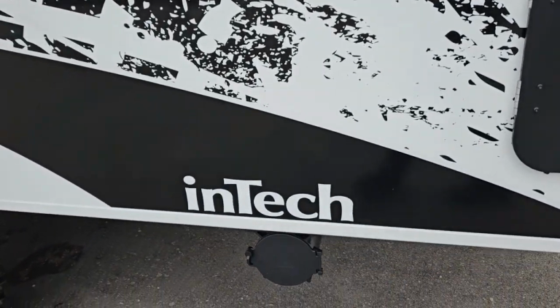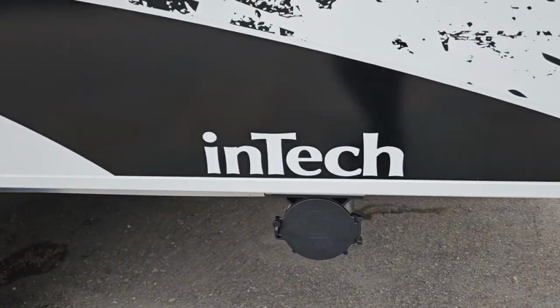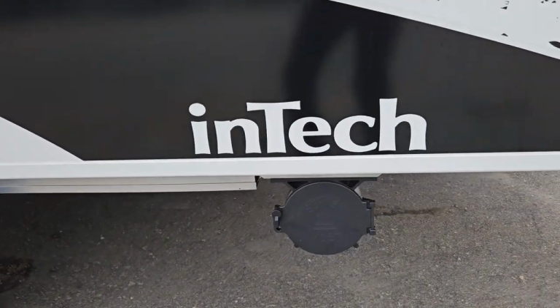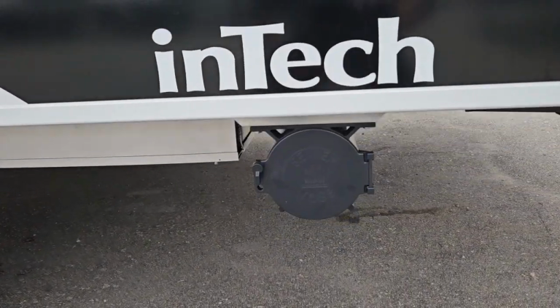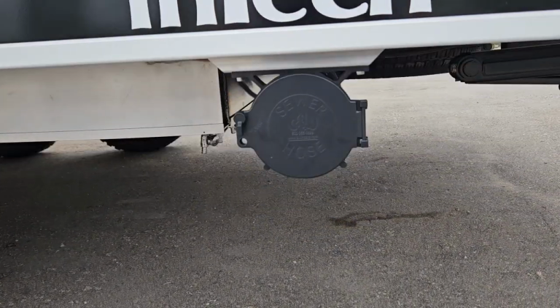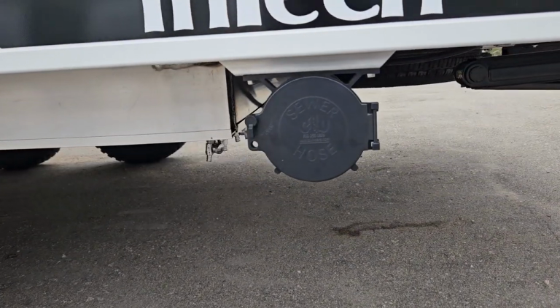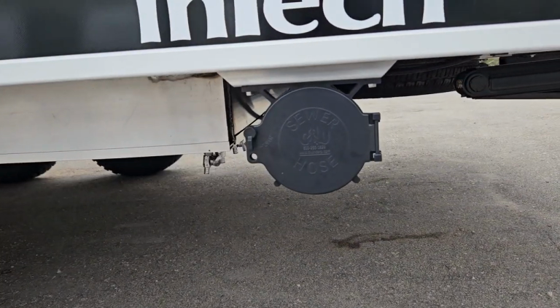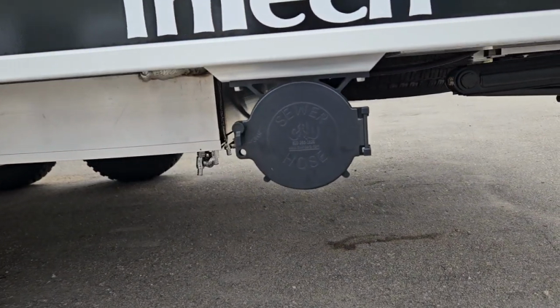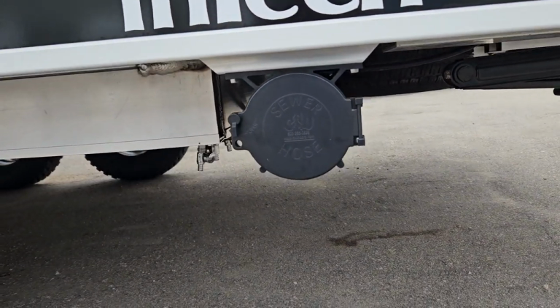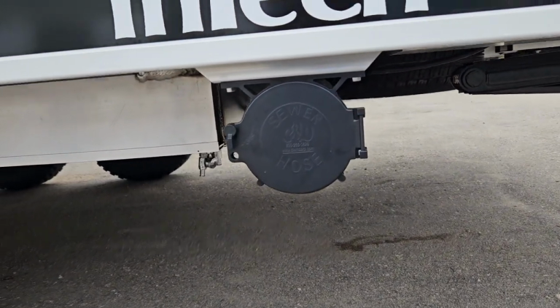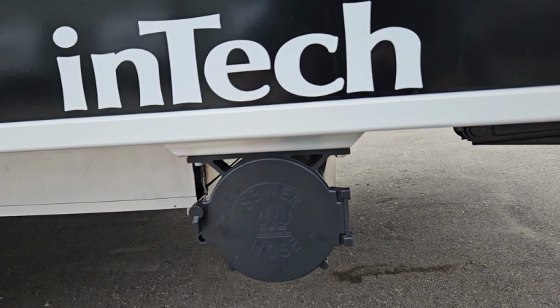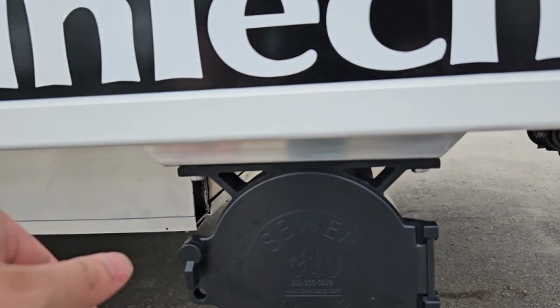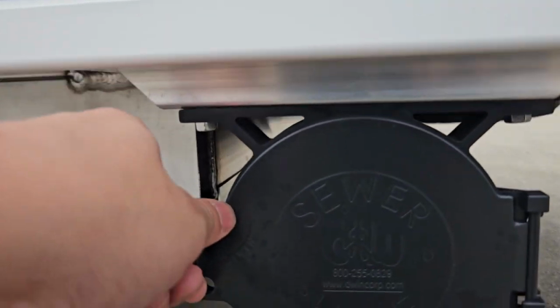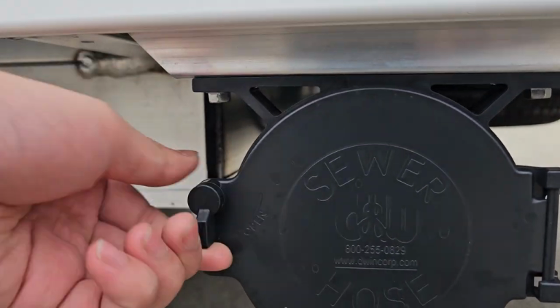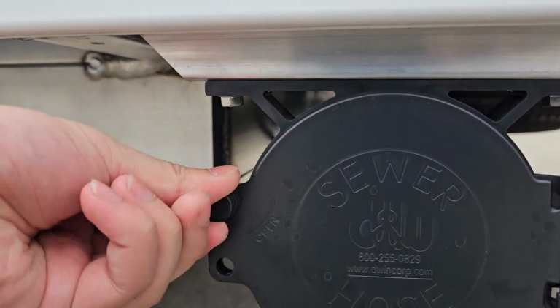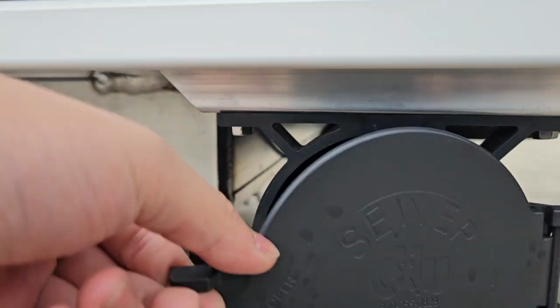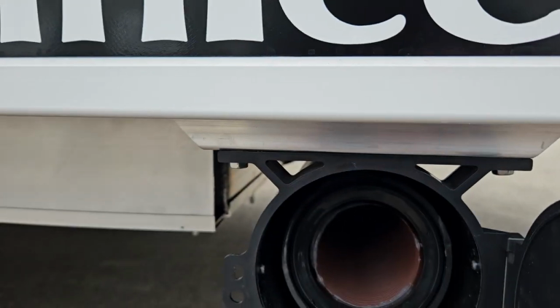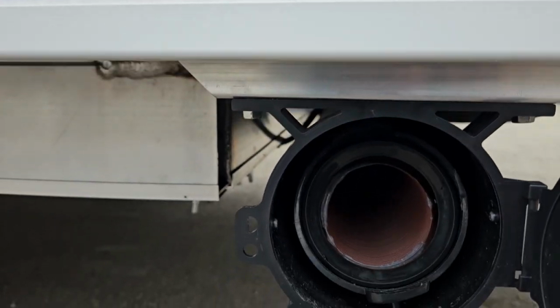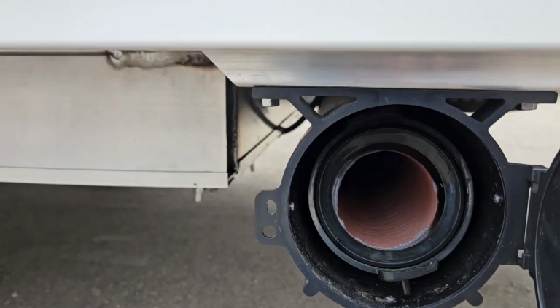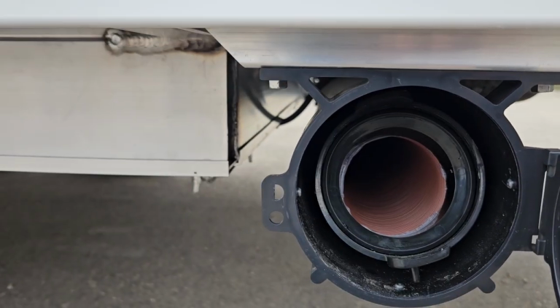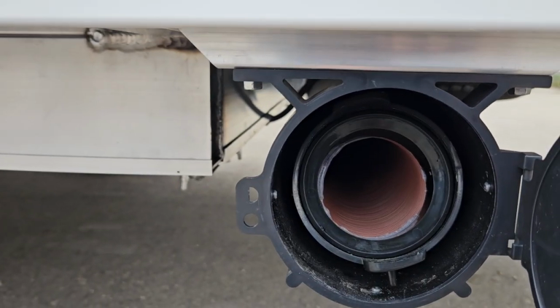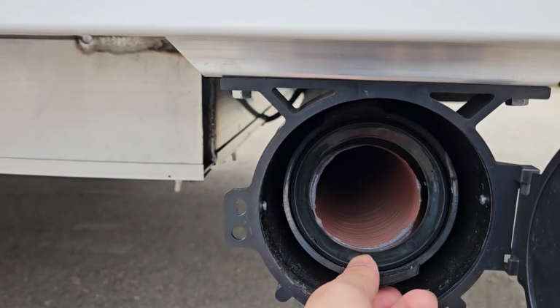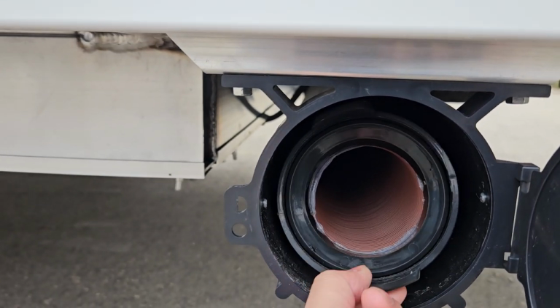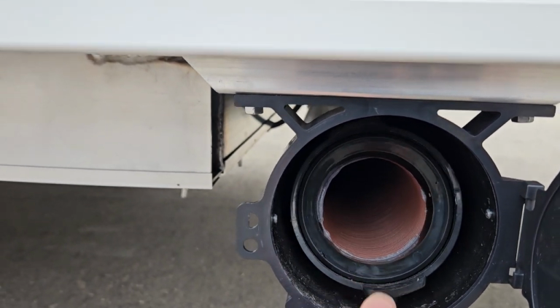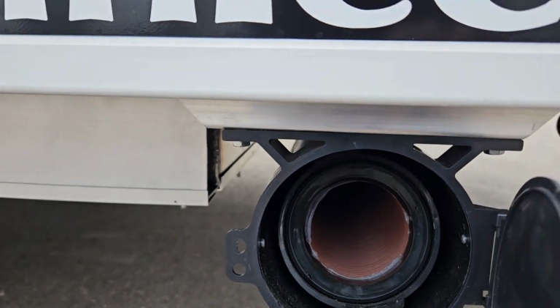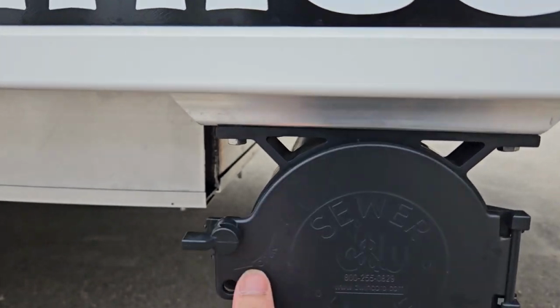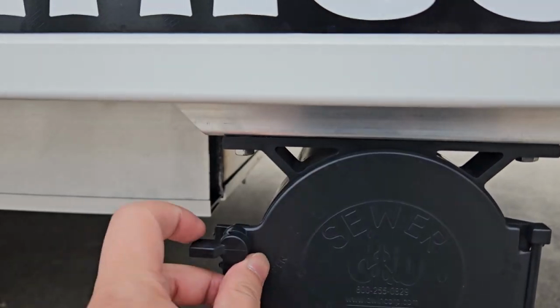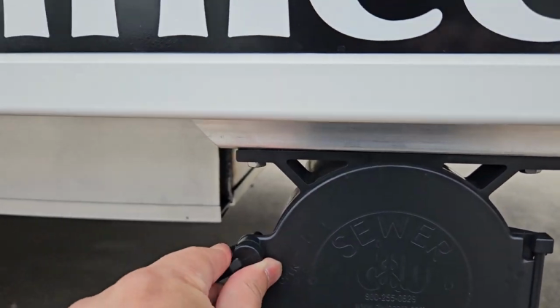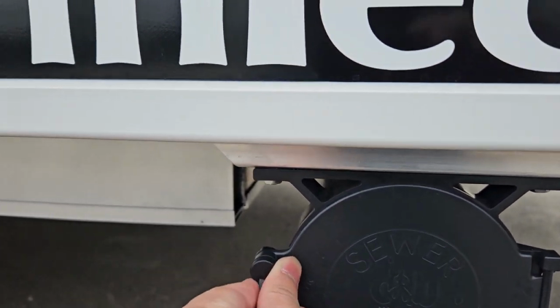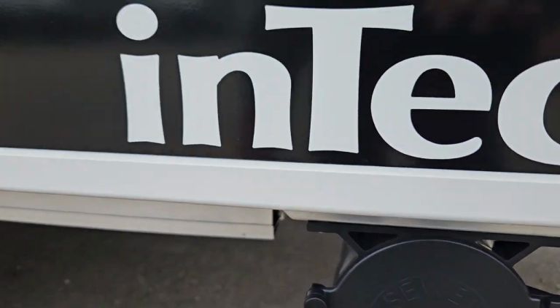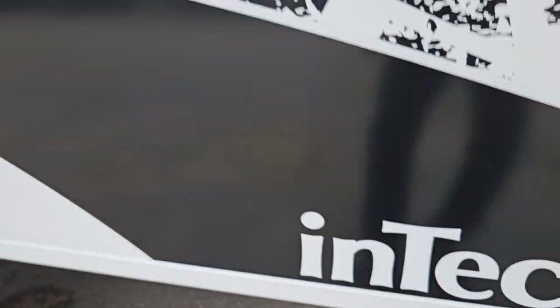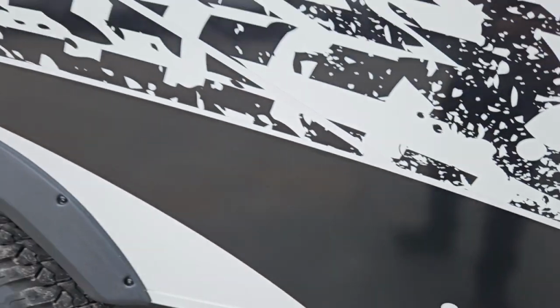Coming down, you'll see right here that this is where your sewer hose outlet is. Just pull this tab open and you'll see you got the little ears that connect up. Those latch on and push onto your sewer hose.